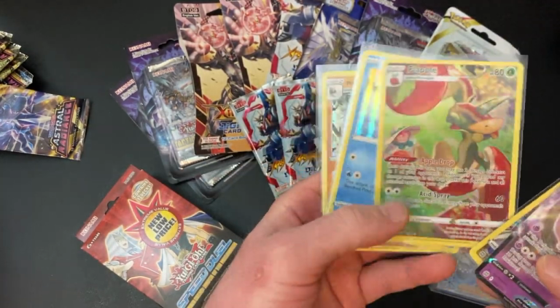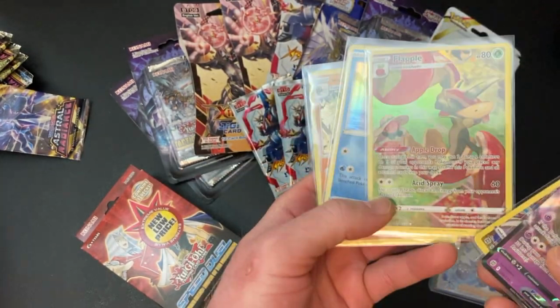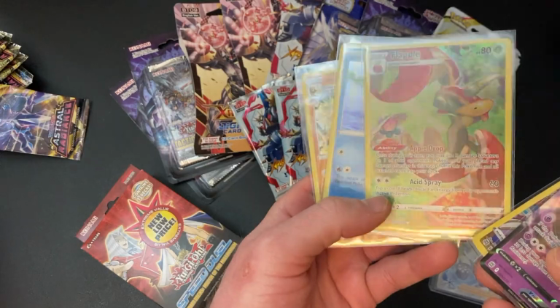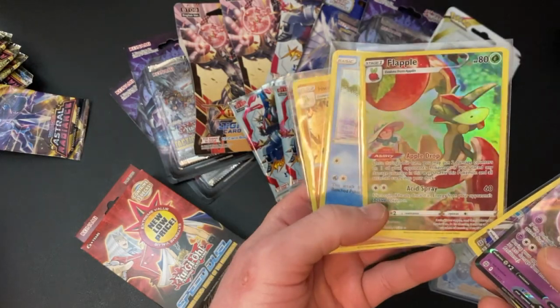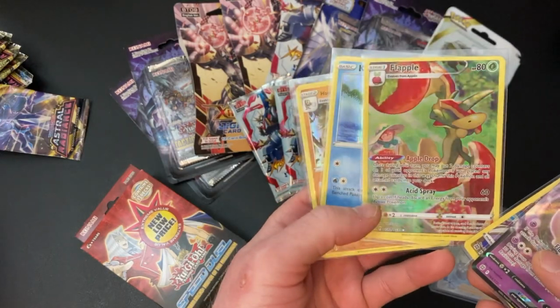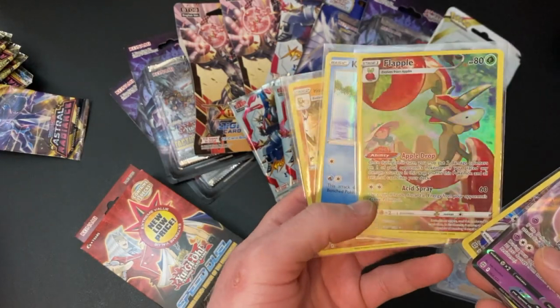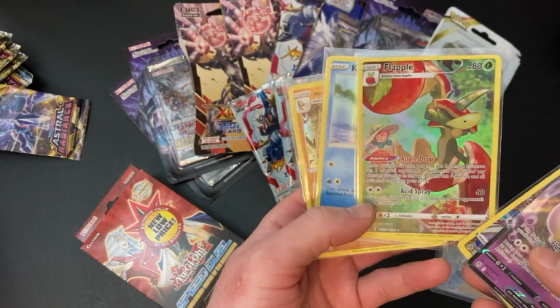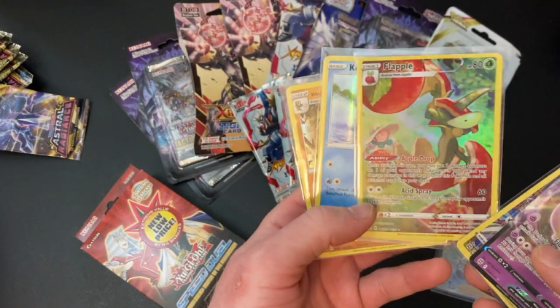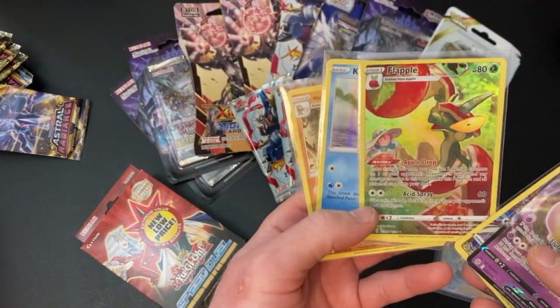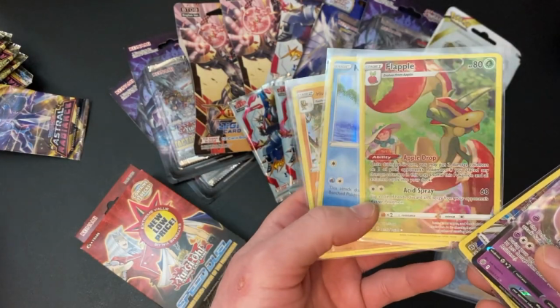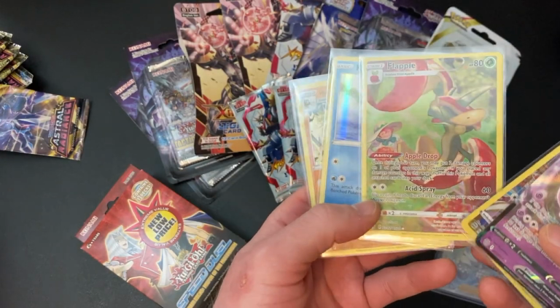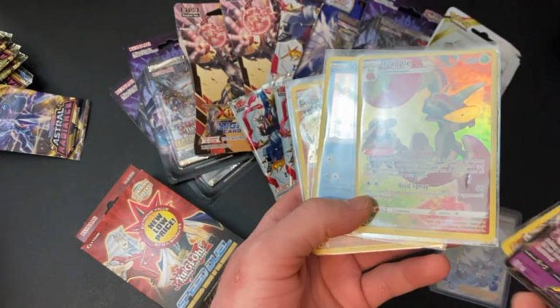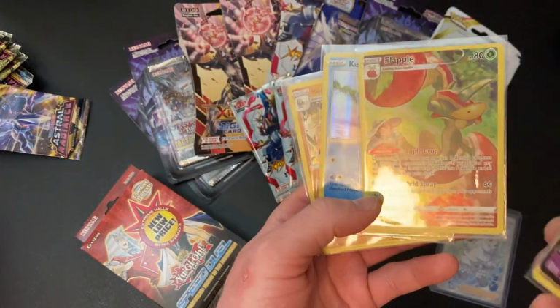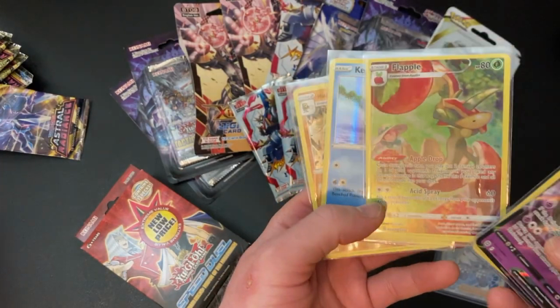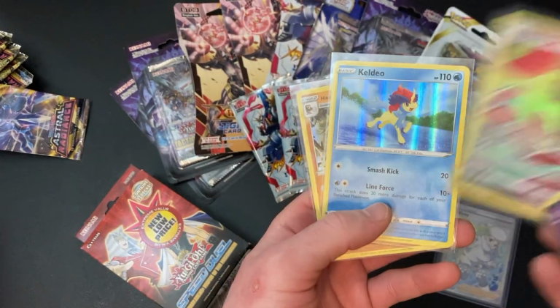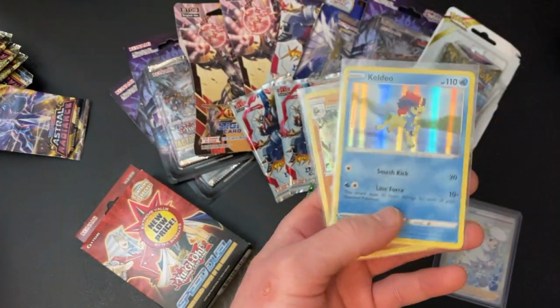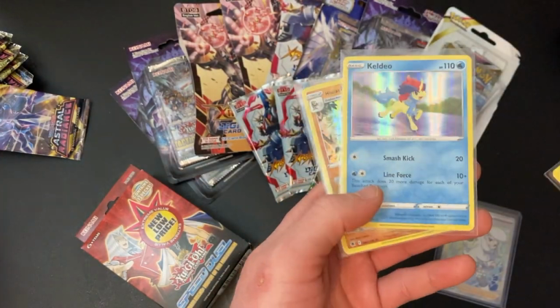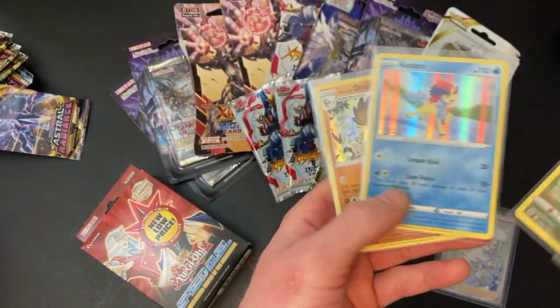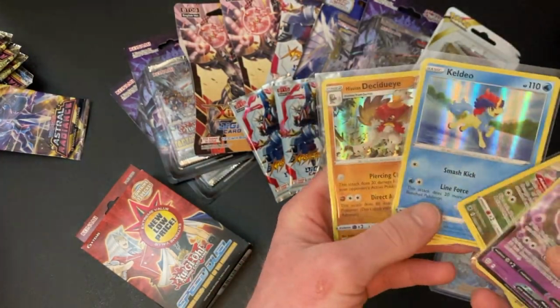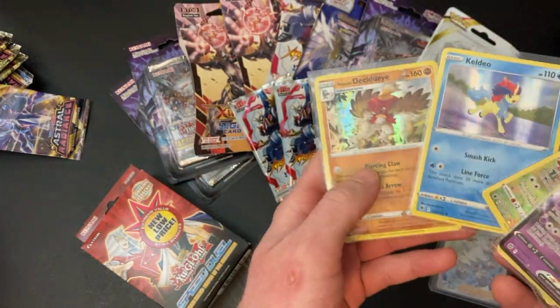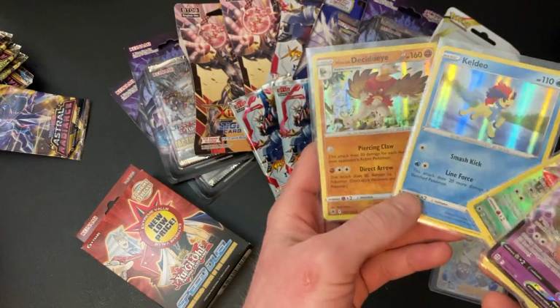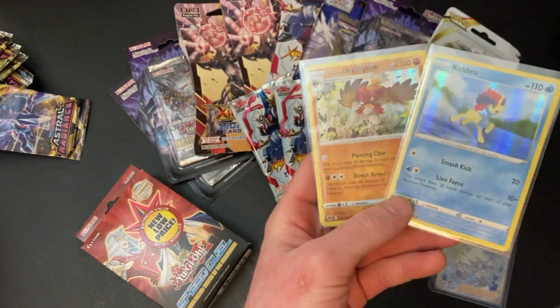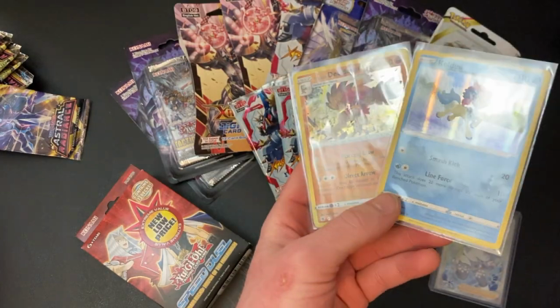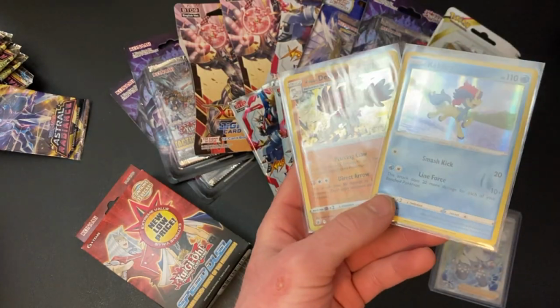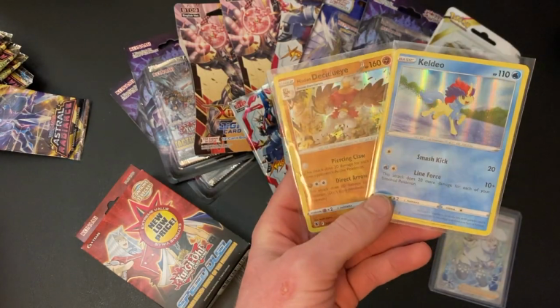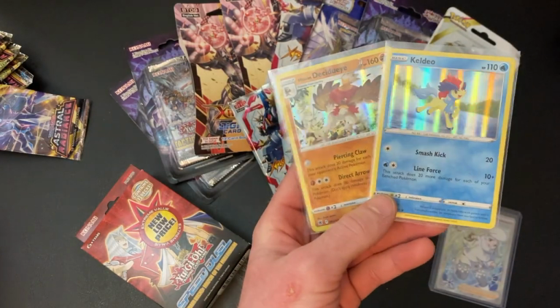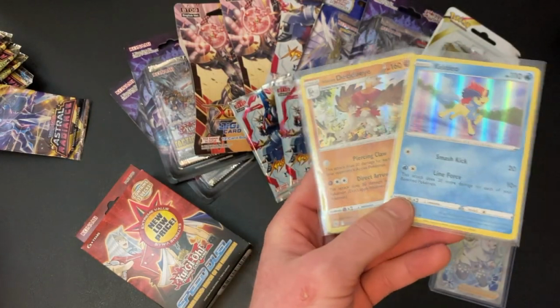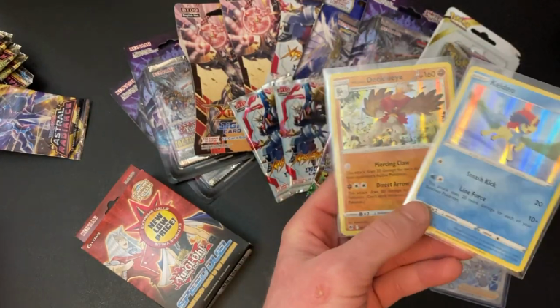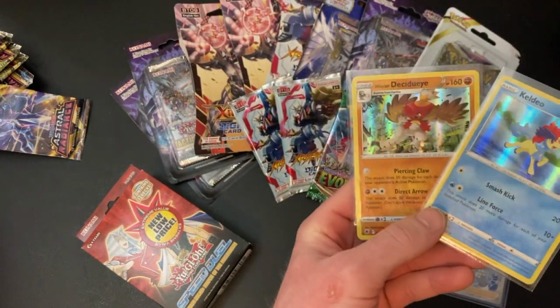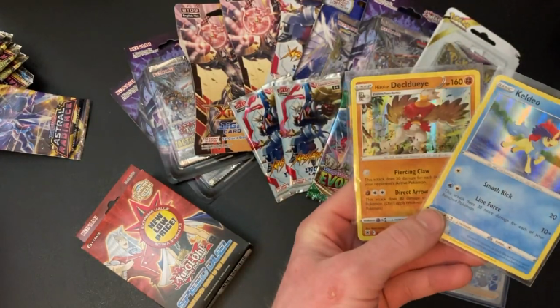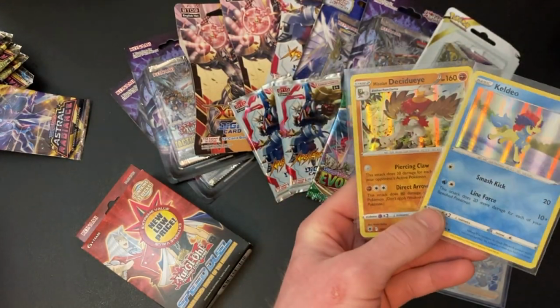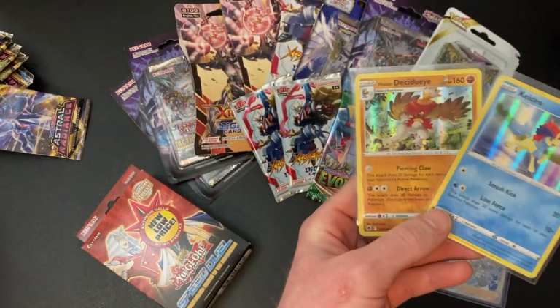We got a Trainer Gallery Flapple, which is pretty sick. And then some holographics — the Keldeo is pretty sick, and then the Decidueye.